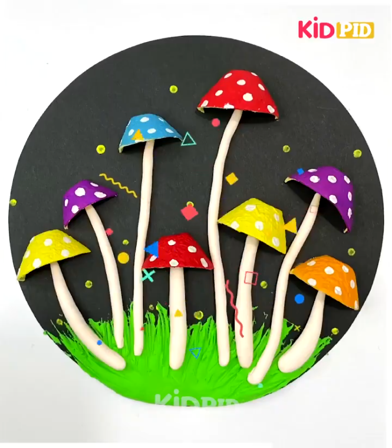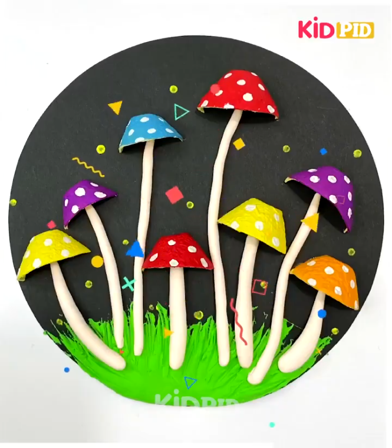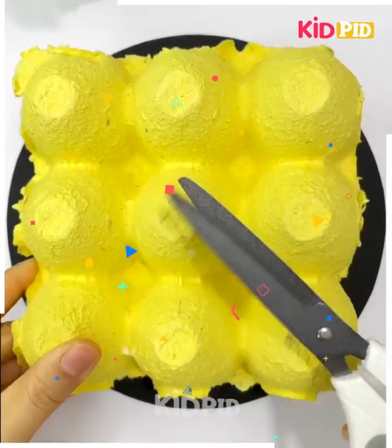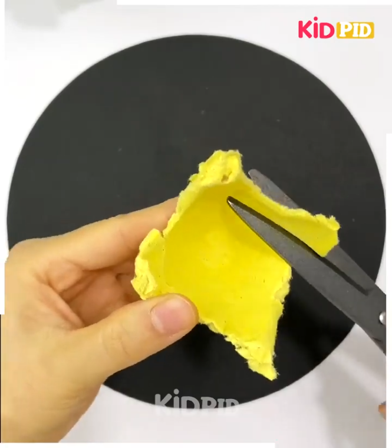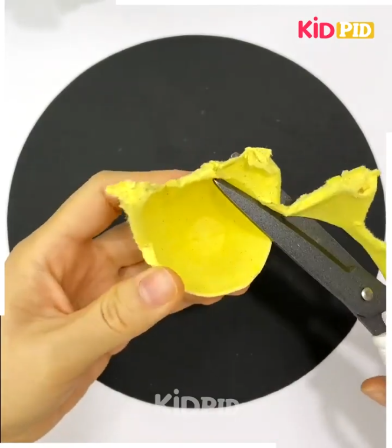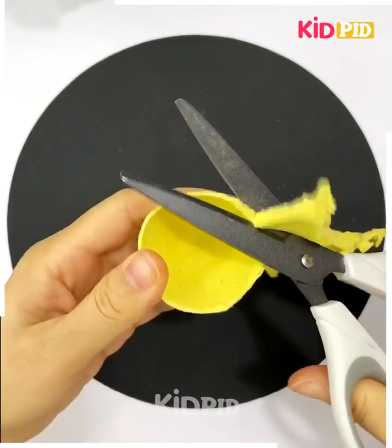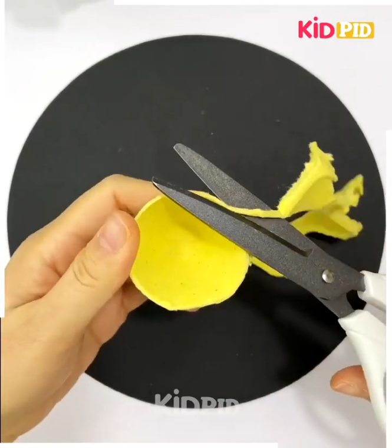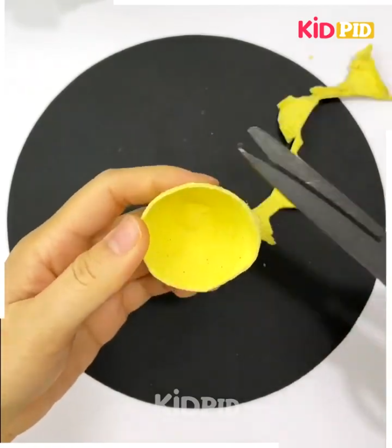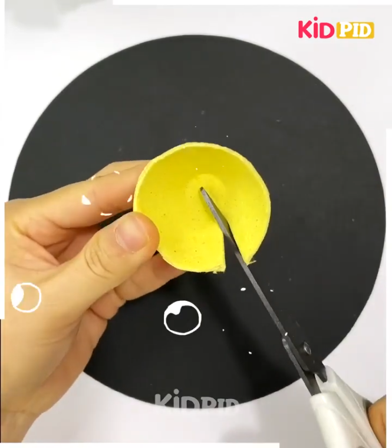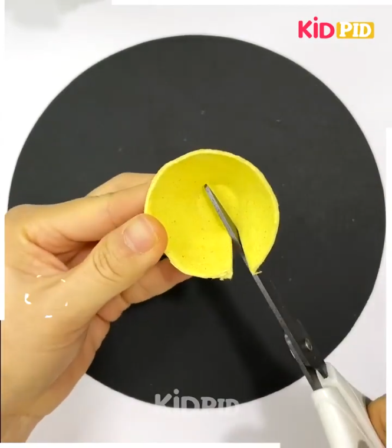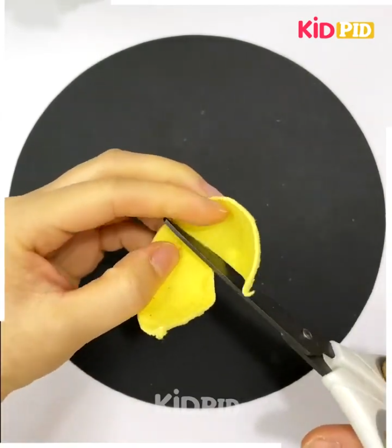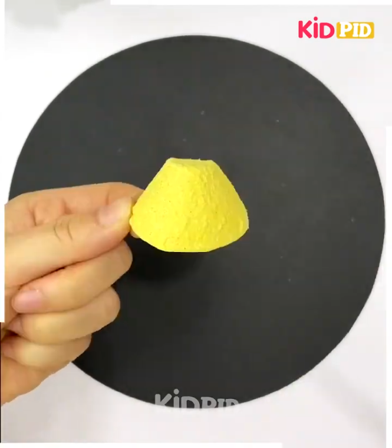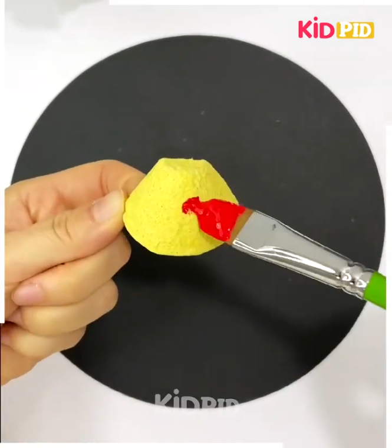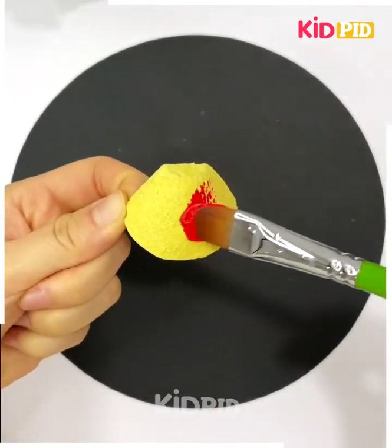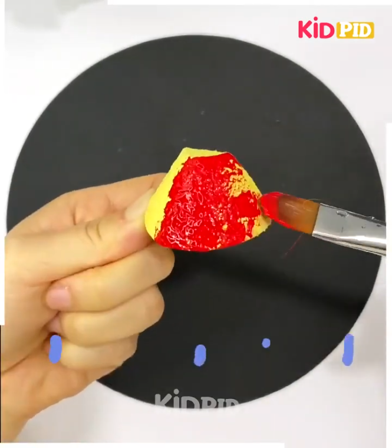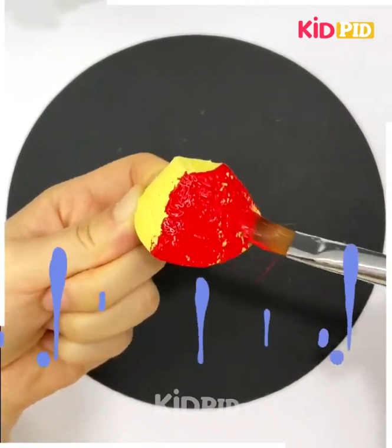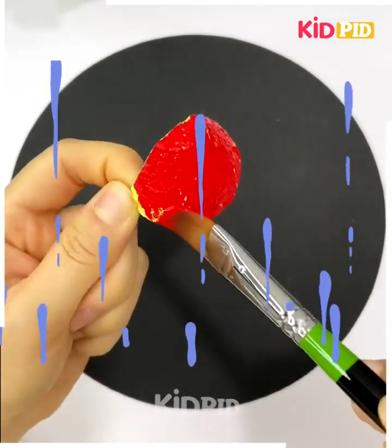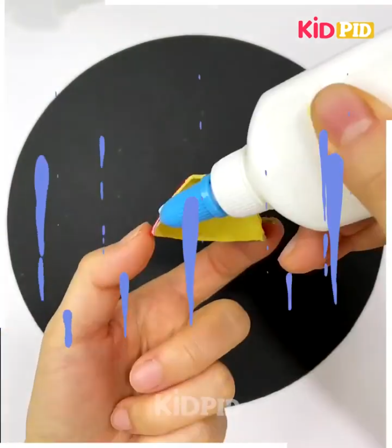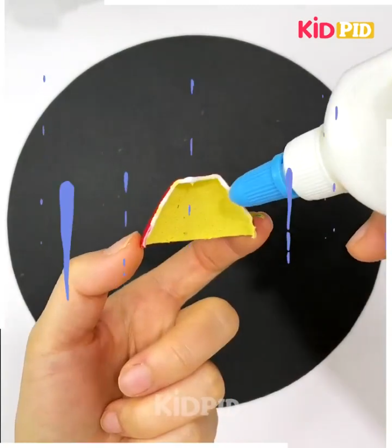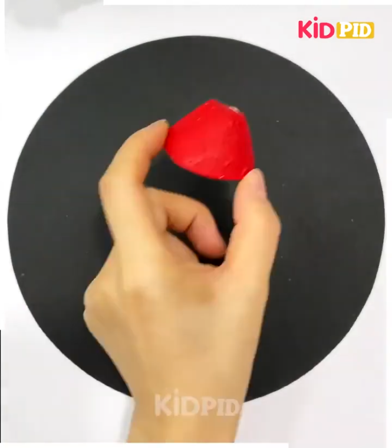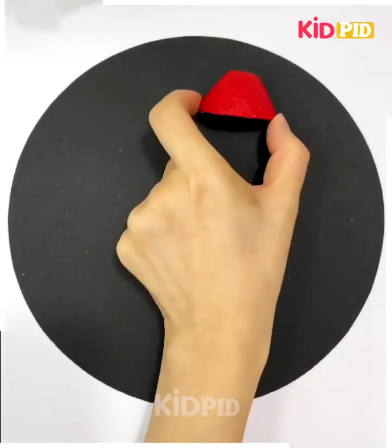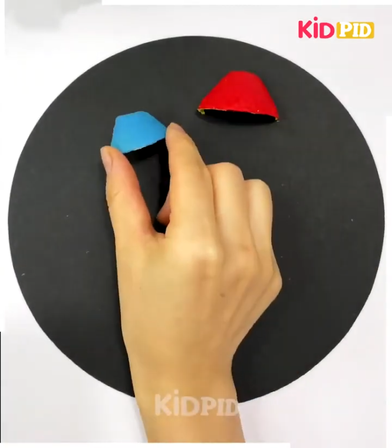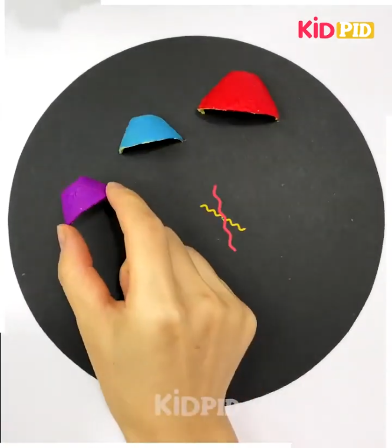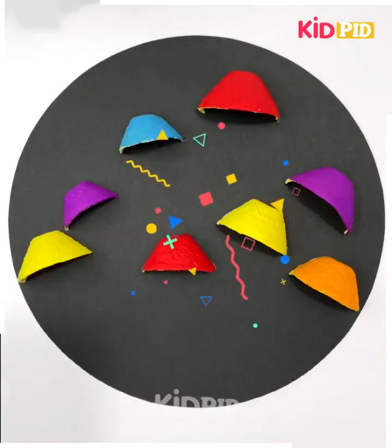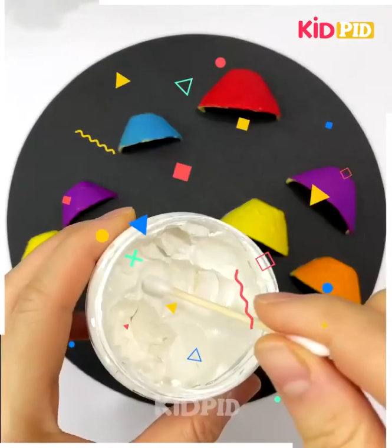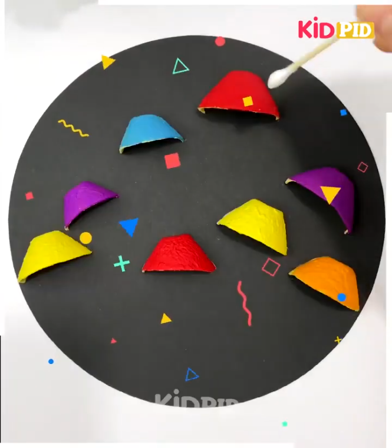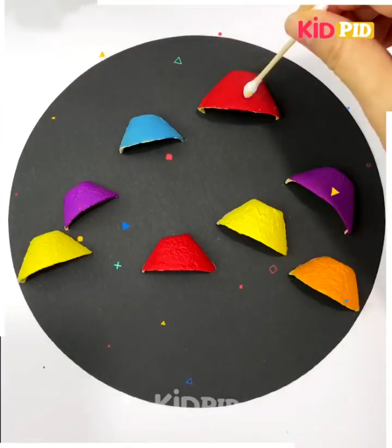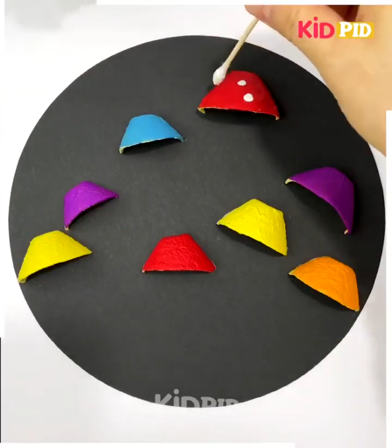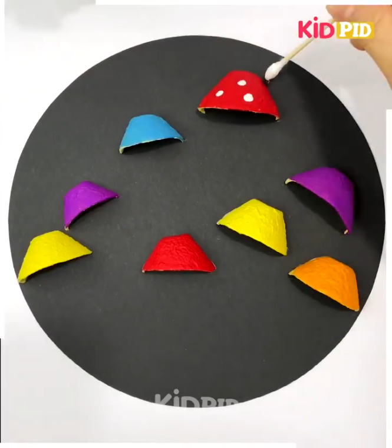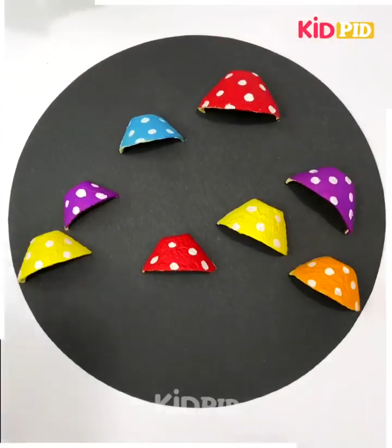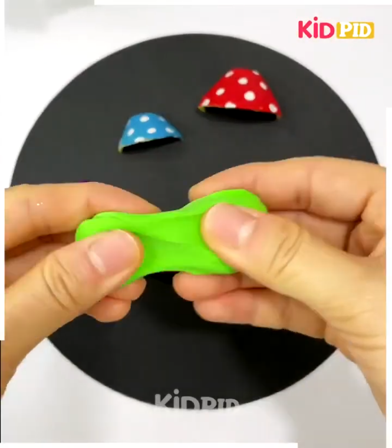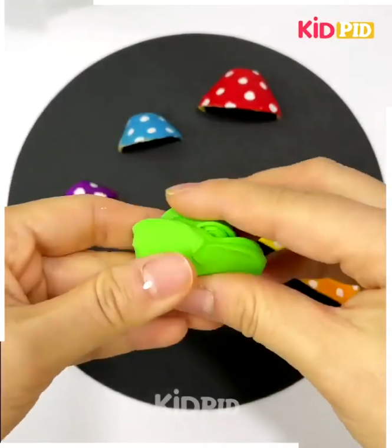Mushroom! Take an egg tray, cut it out, cut it into pieces, color it, paste it, and add dots on it. Add greenery.